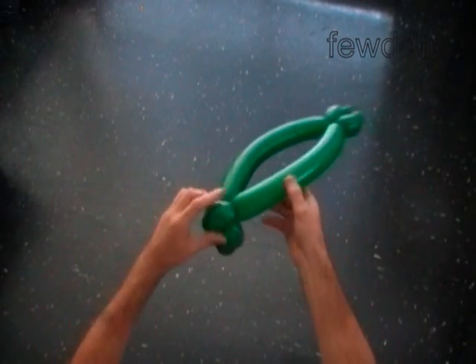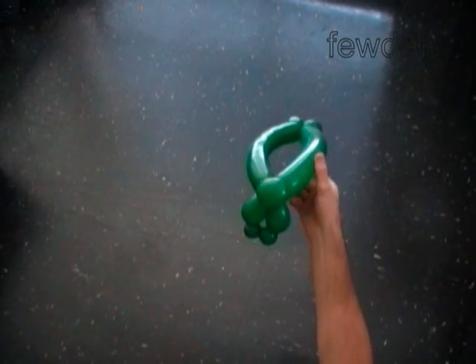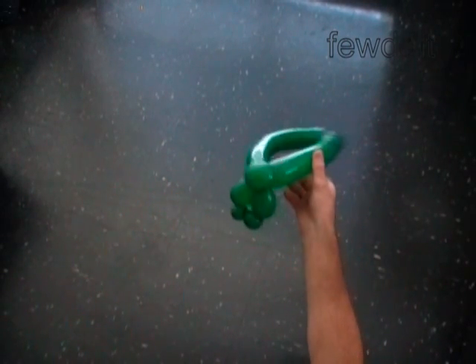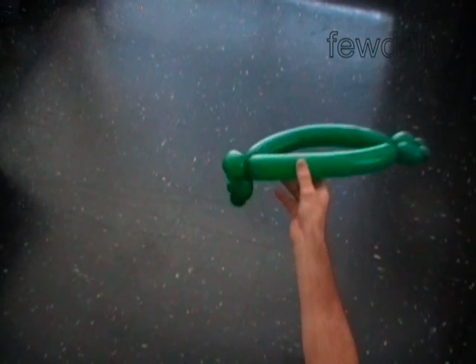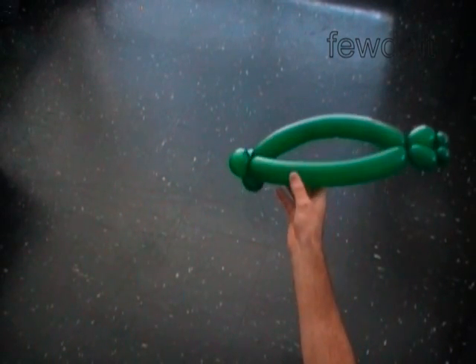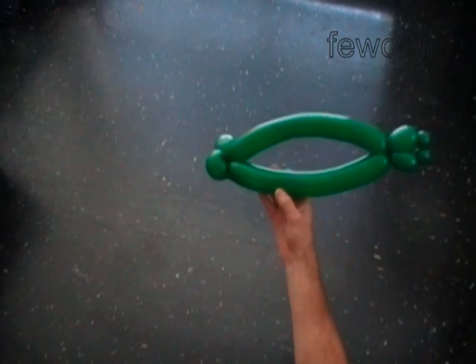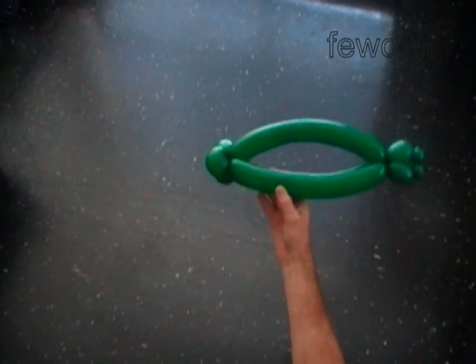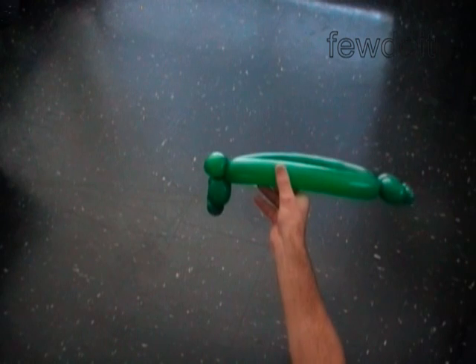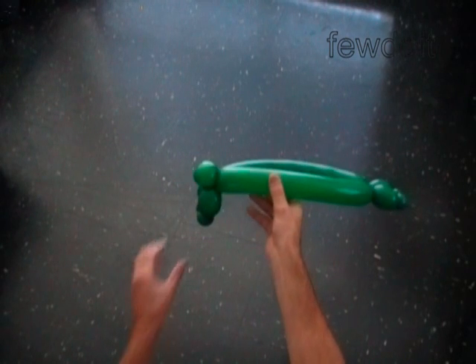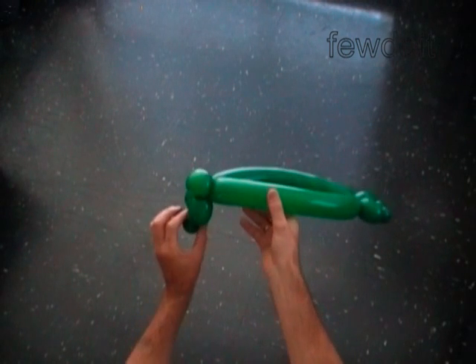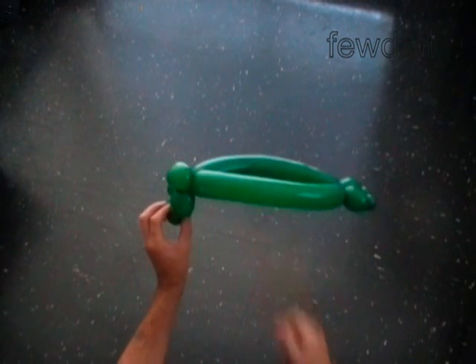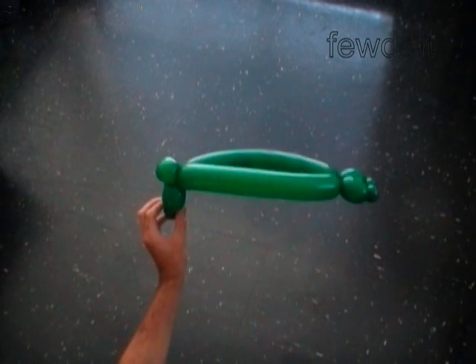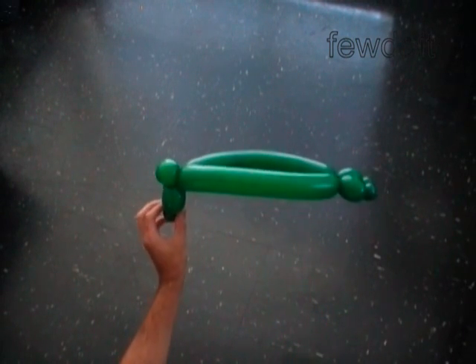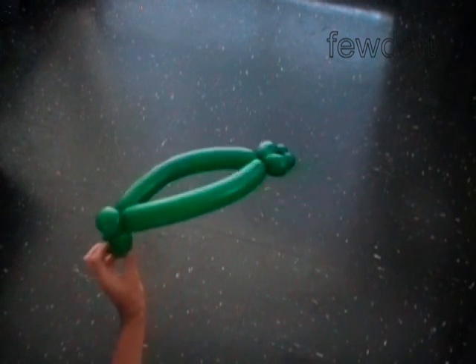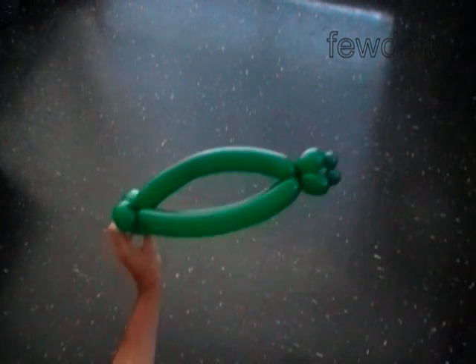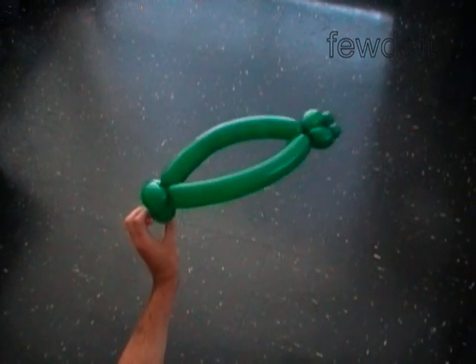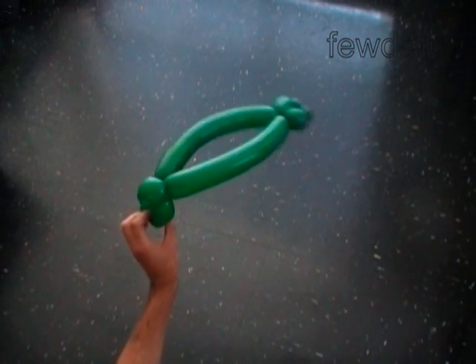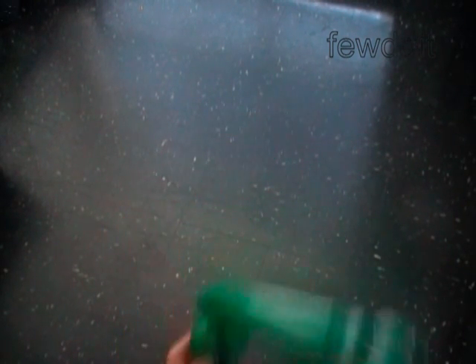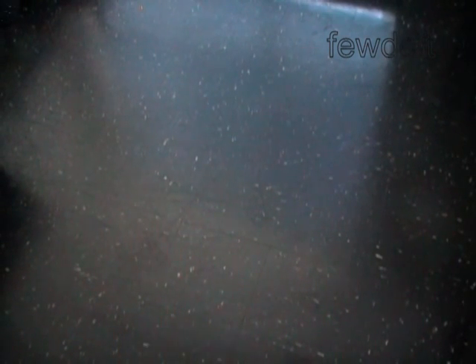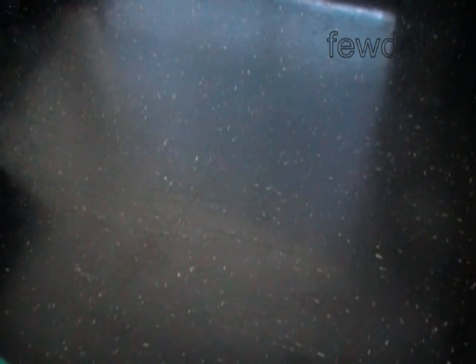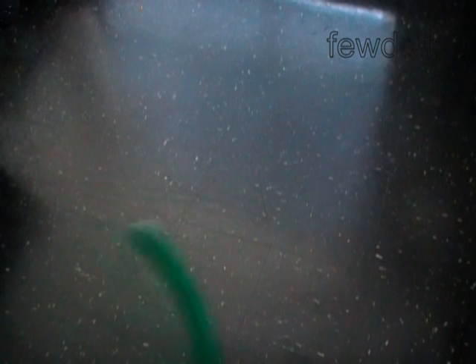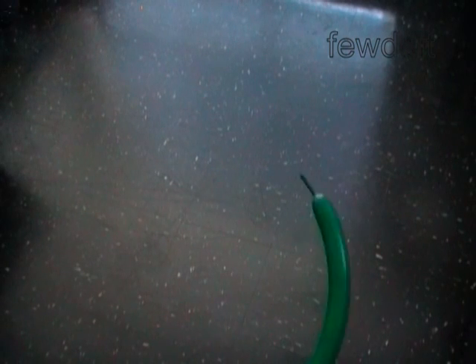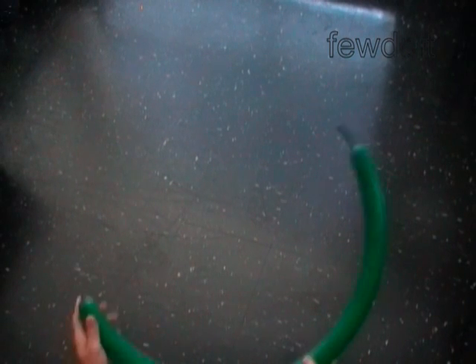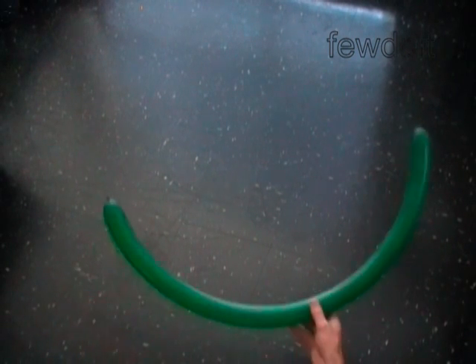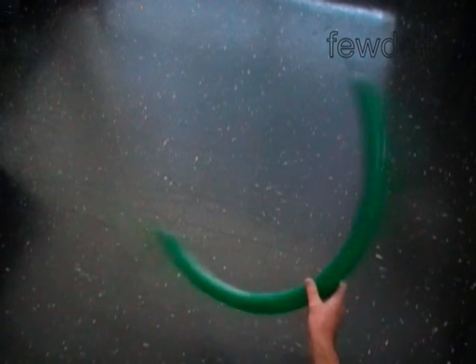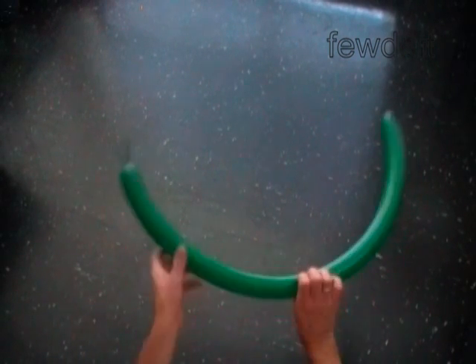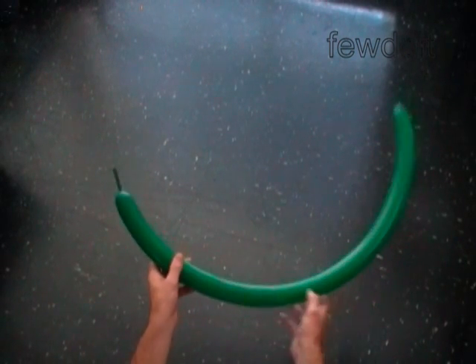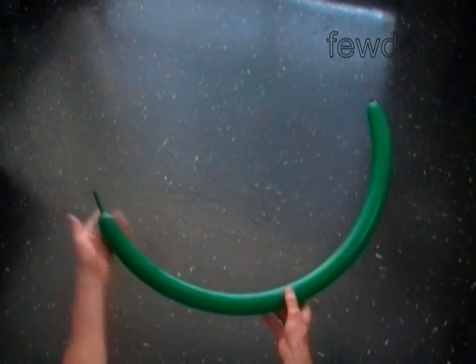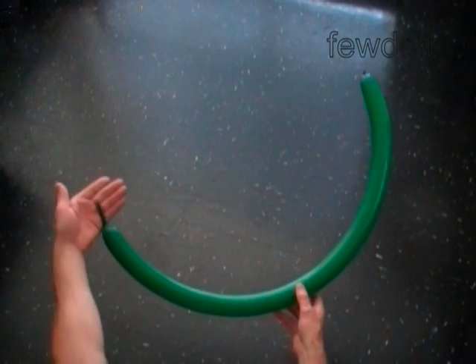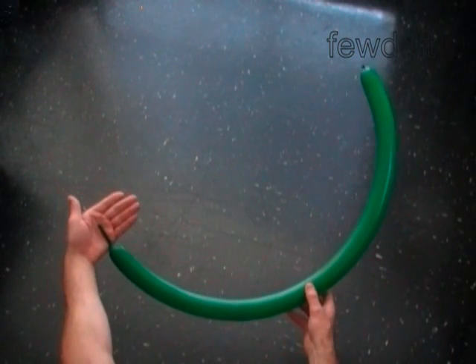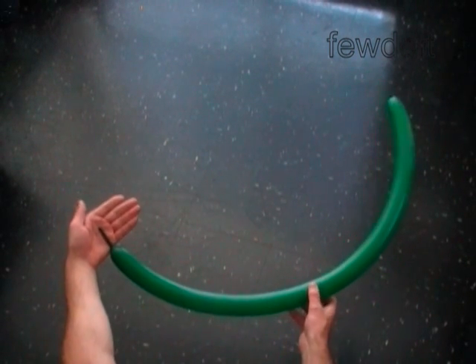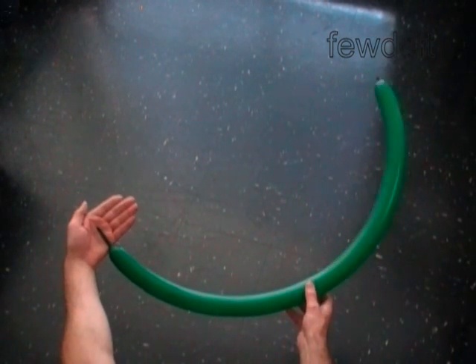This is the front view, this is the top view, and the side. Inflate the second balloon leaving a two inch flat tail.